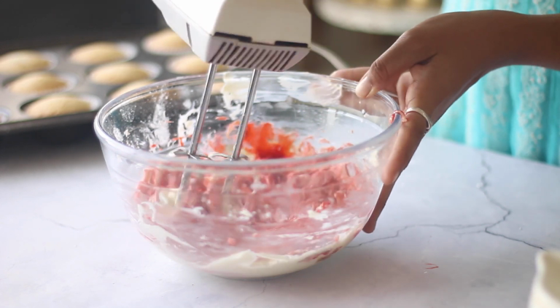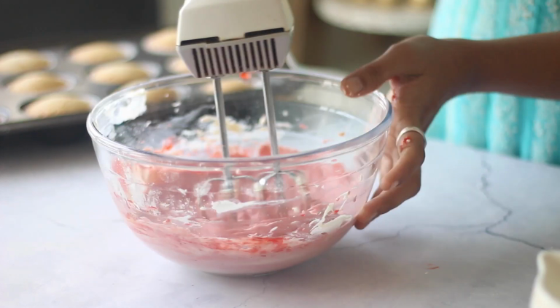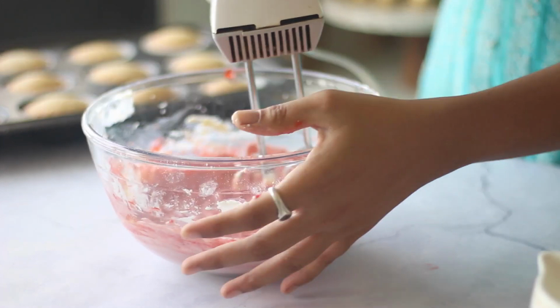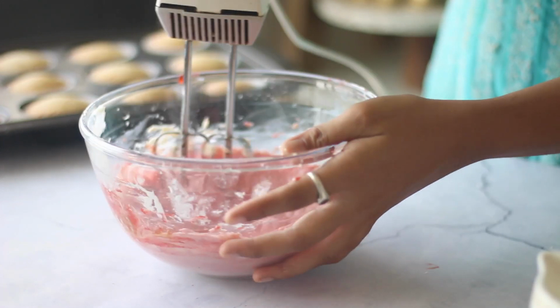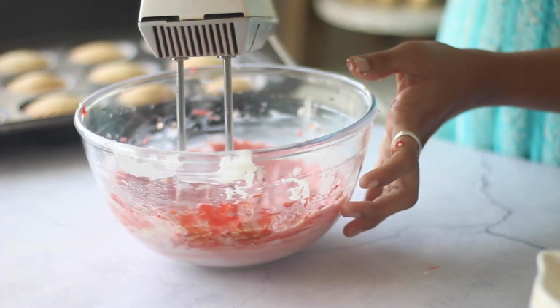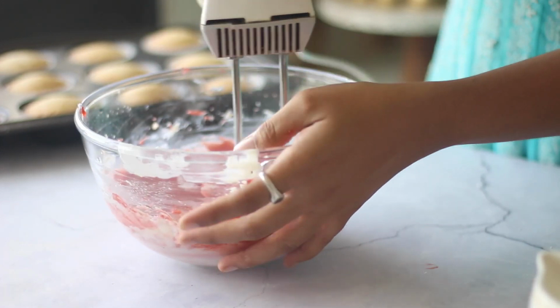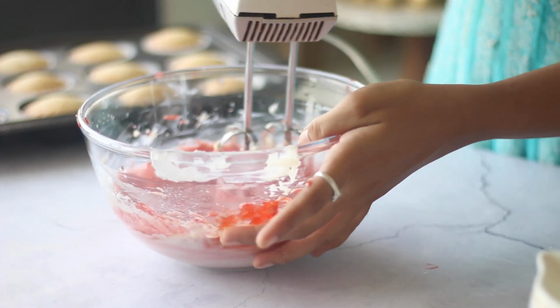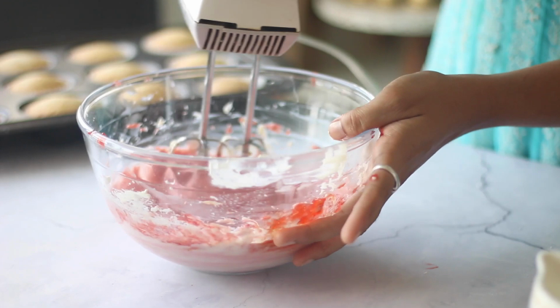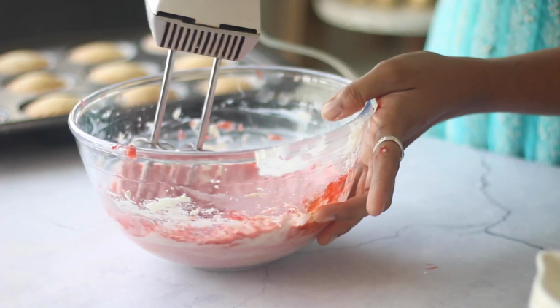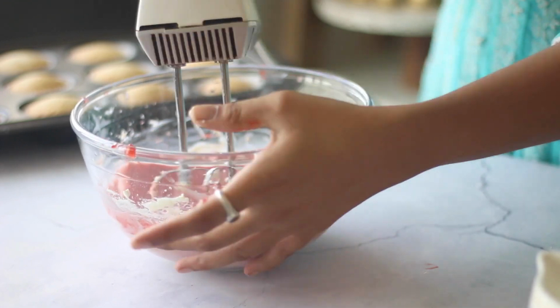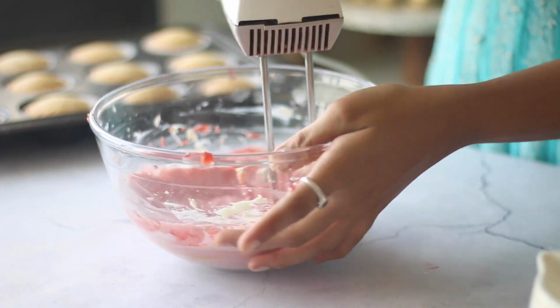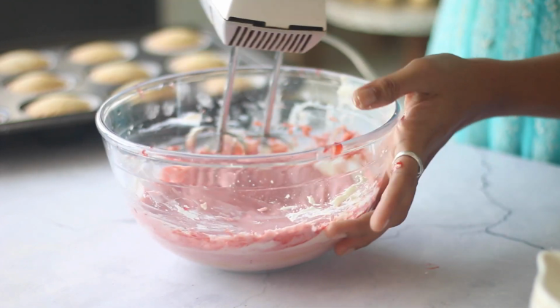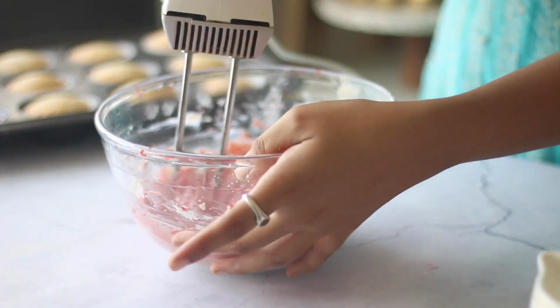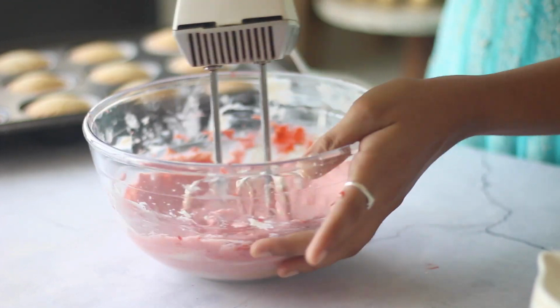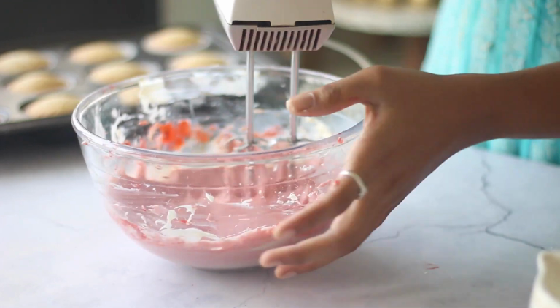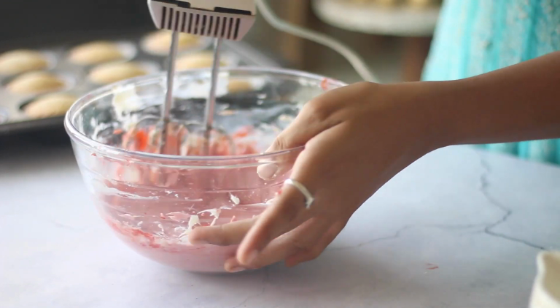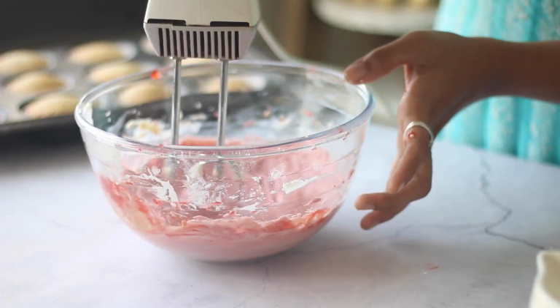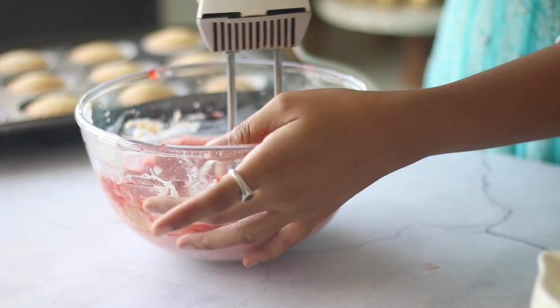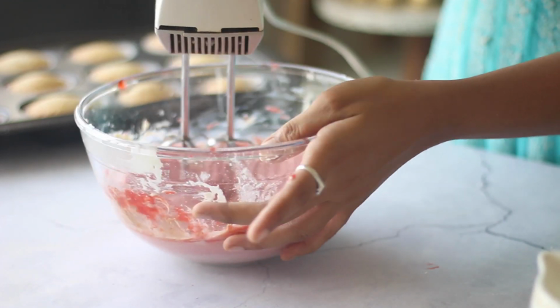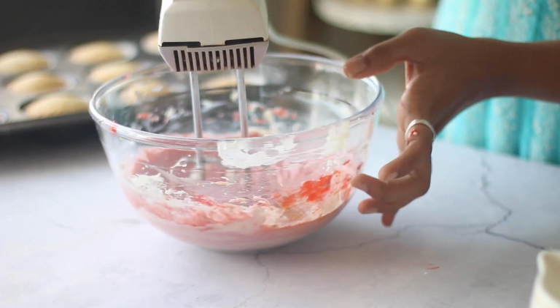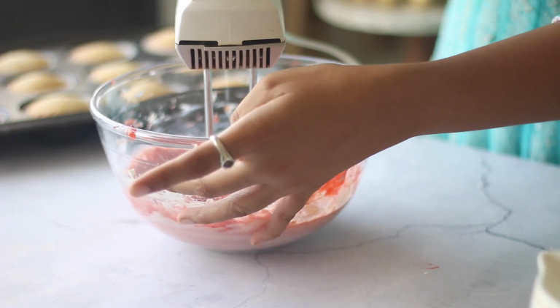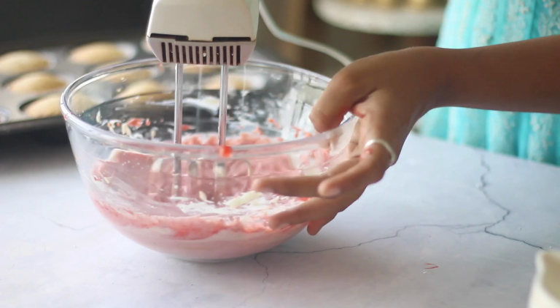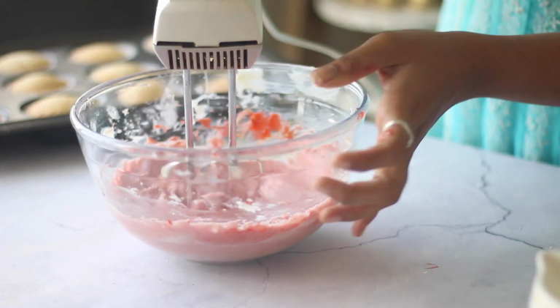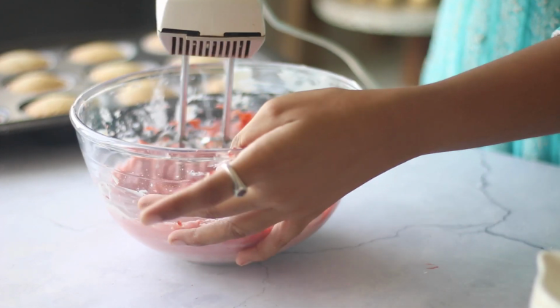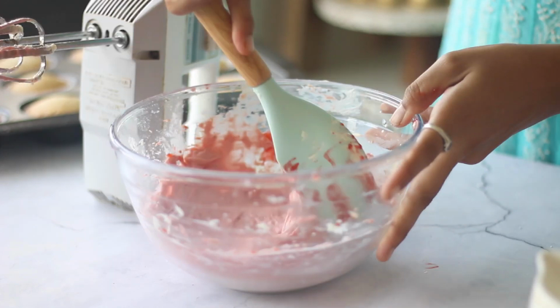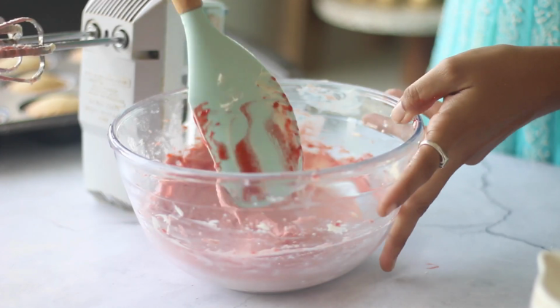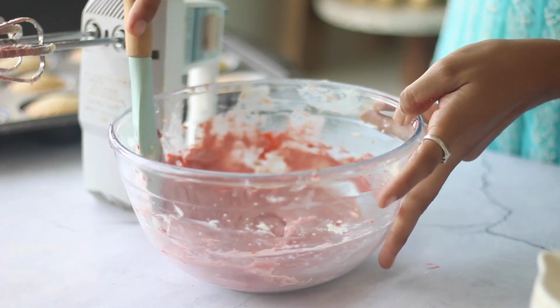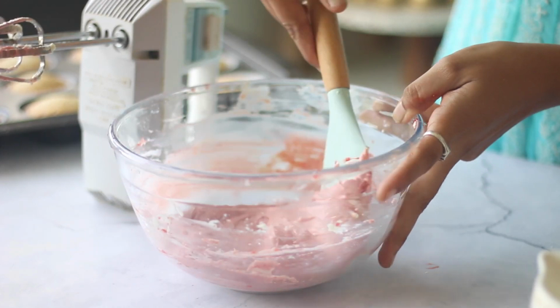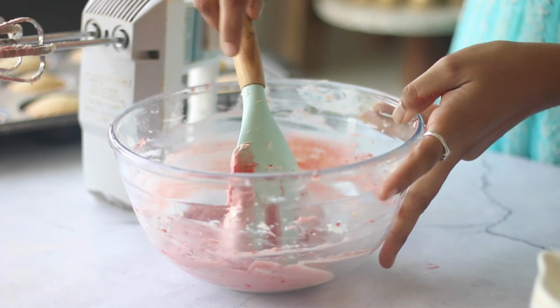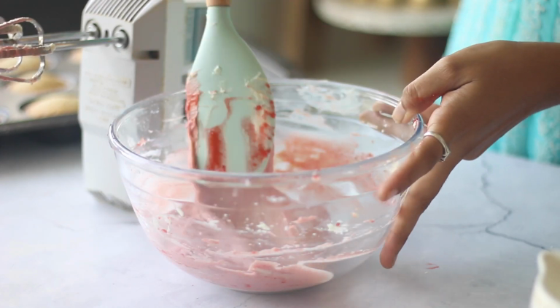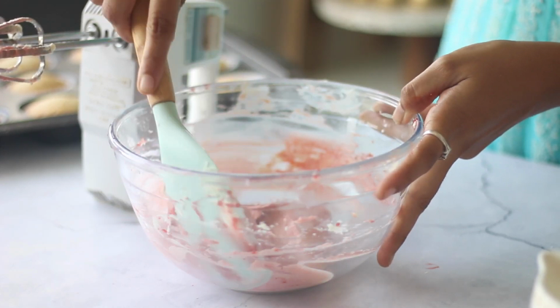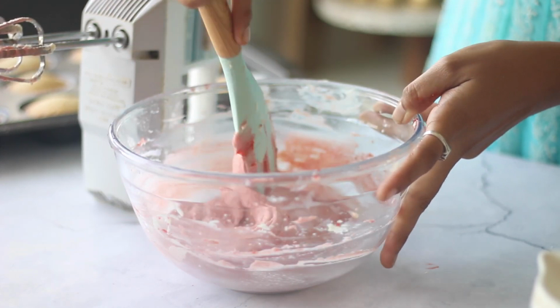Continuing with the recipe: once you add the strawberry, do not beat for long as there are chances of splitting the cream cheese. You can very well make use of a spatula to ensure that everything is mixed properly.